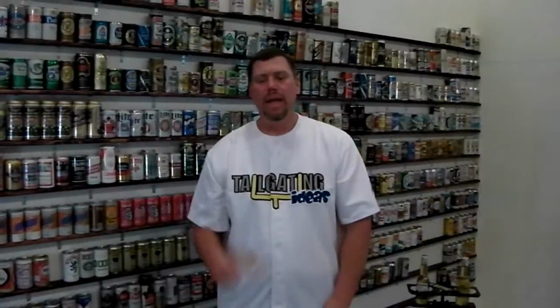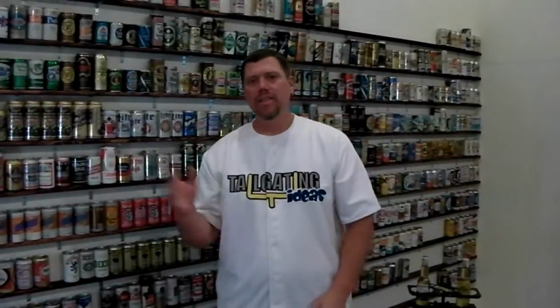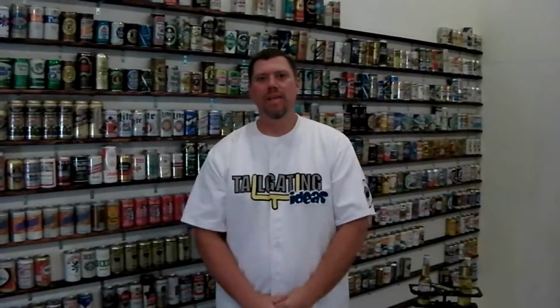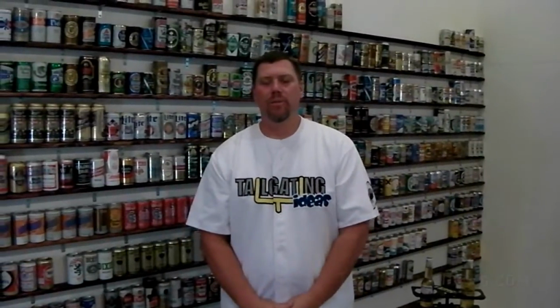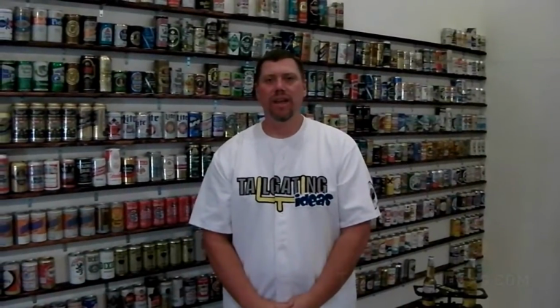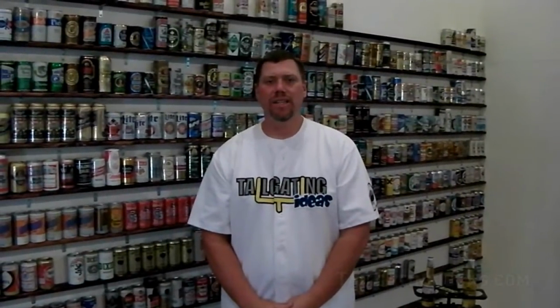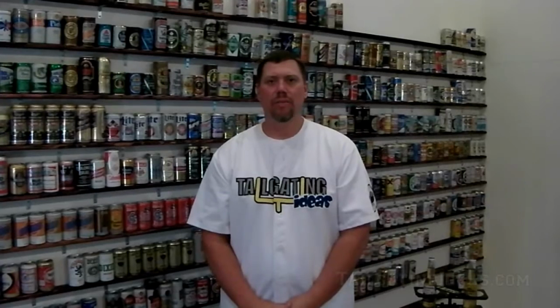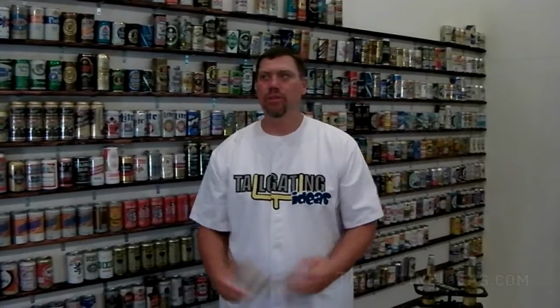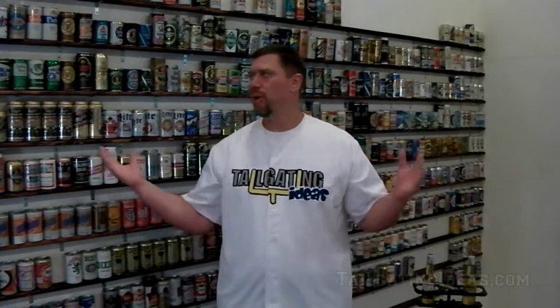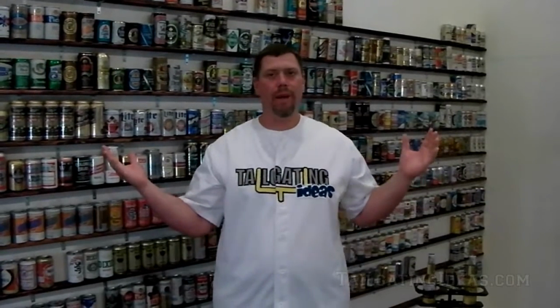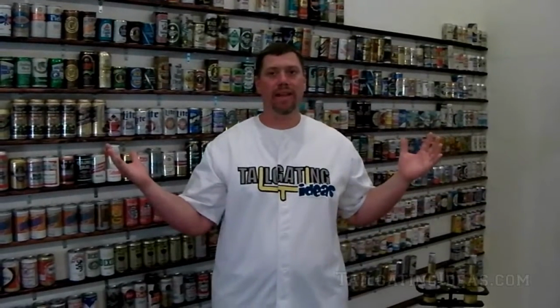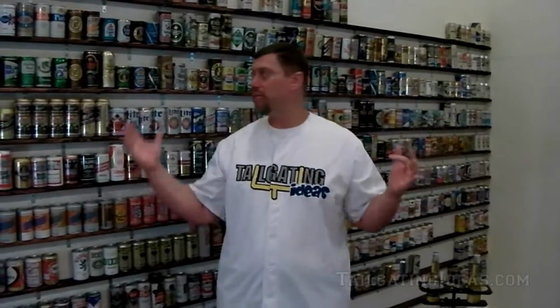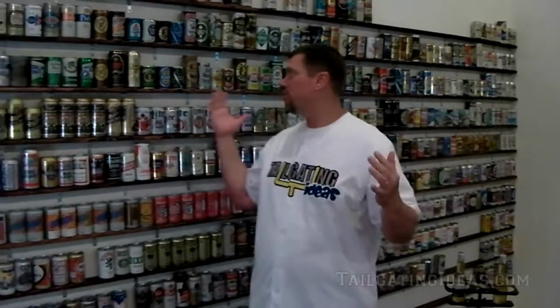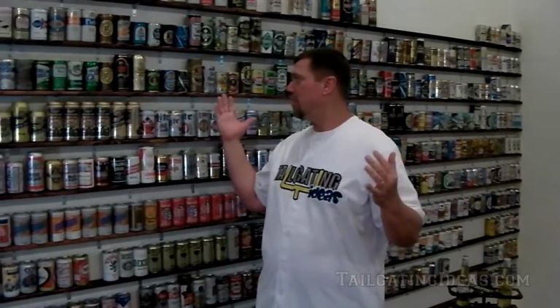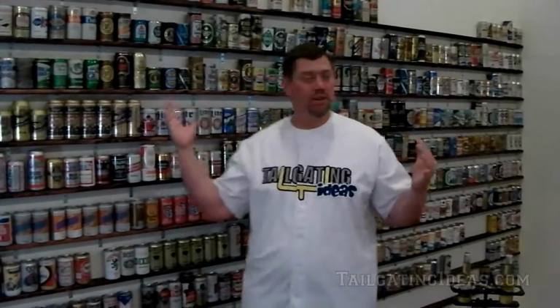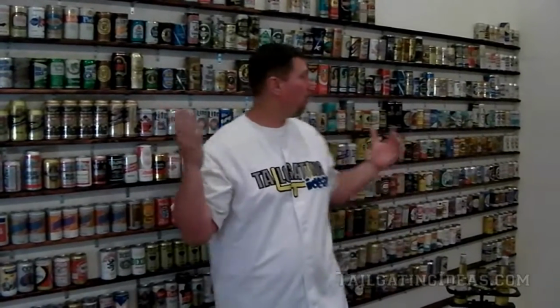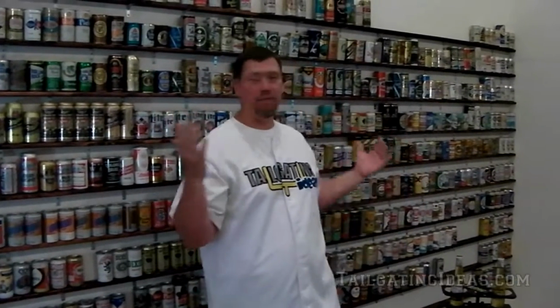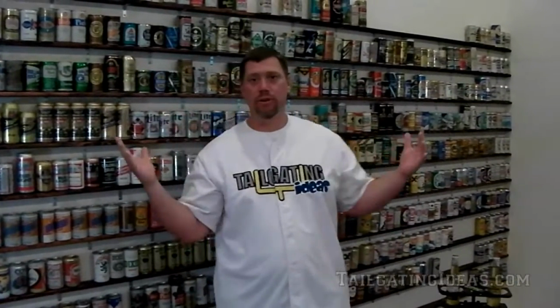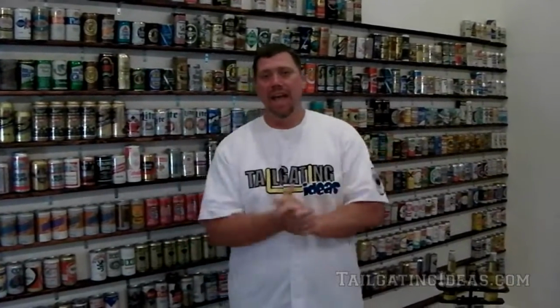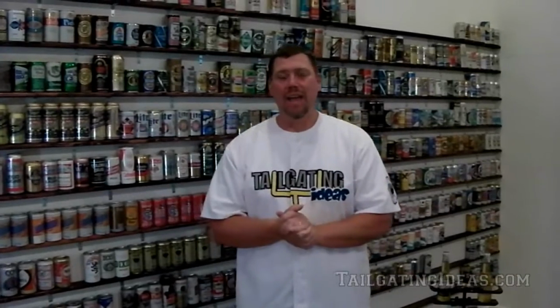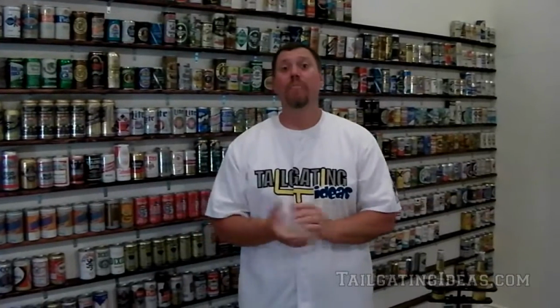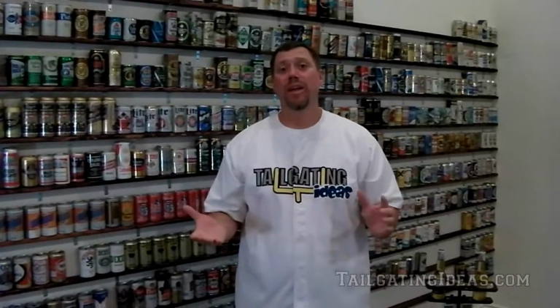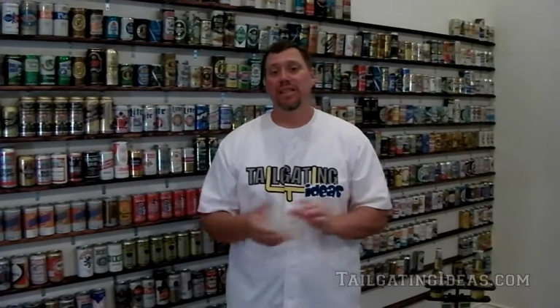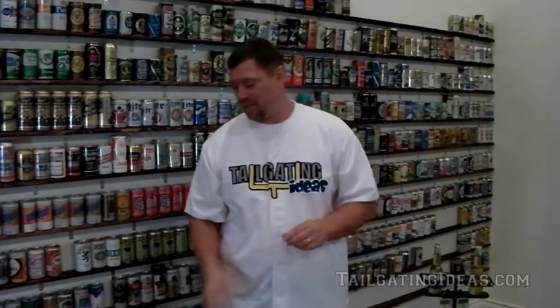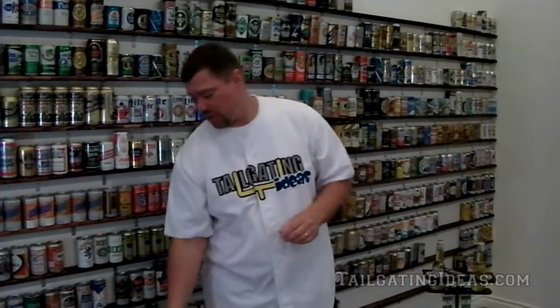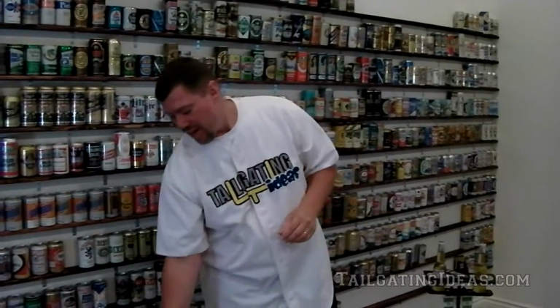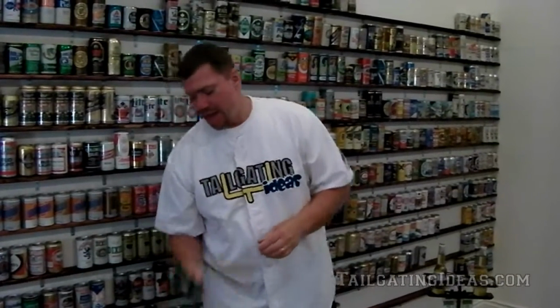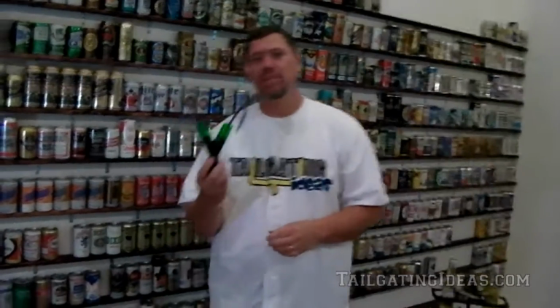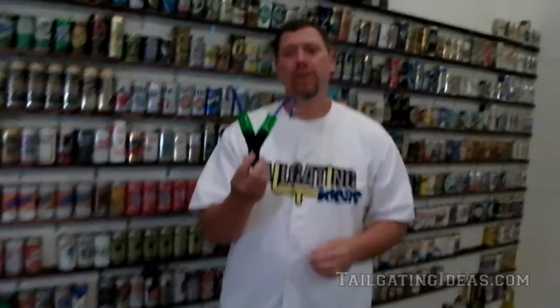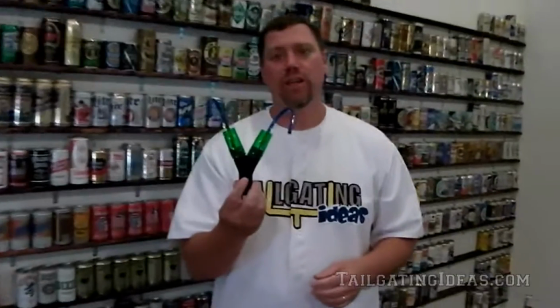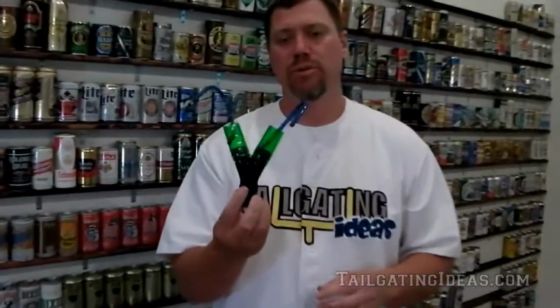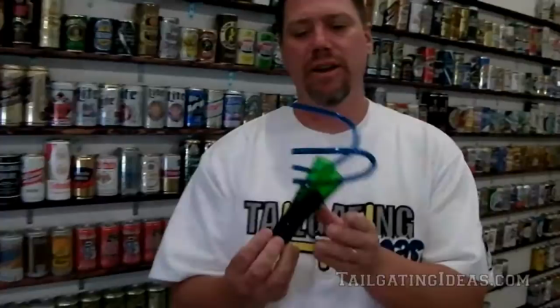Hey, this is Dave with tailgatingideas.com coming to you from my man cave in front of the international wall of beer. And what better place to demonstrate this funny looking contraption right here.